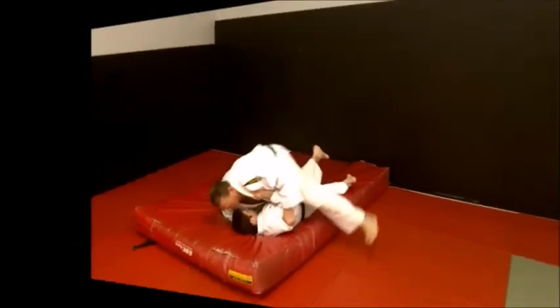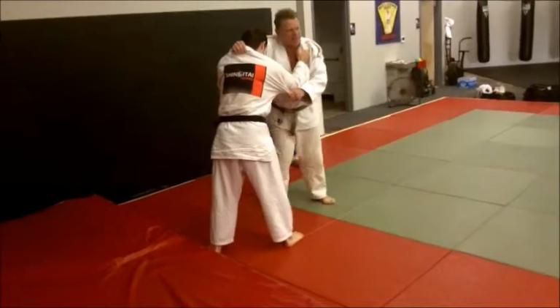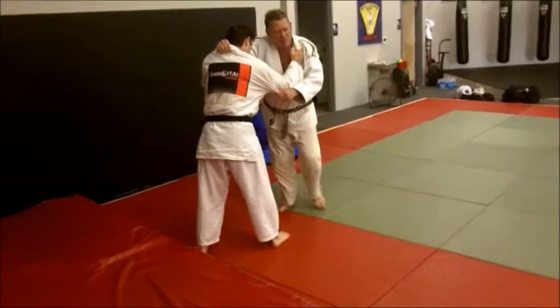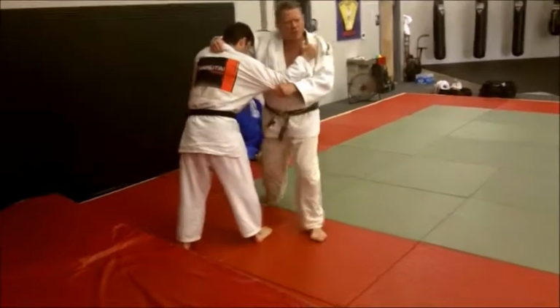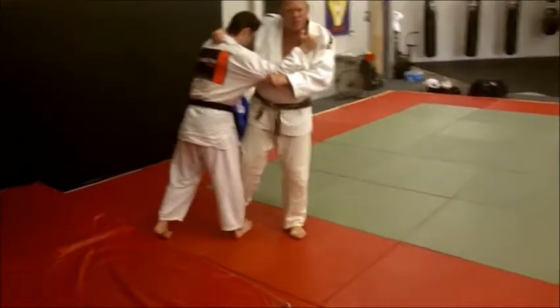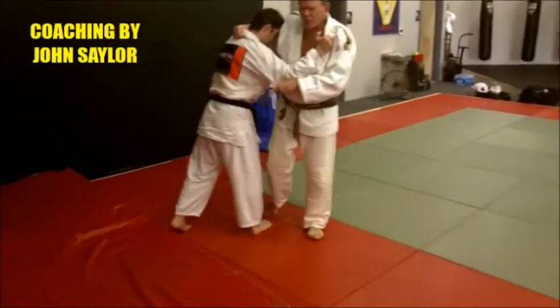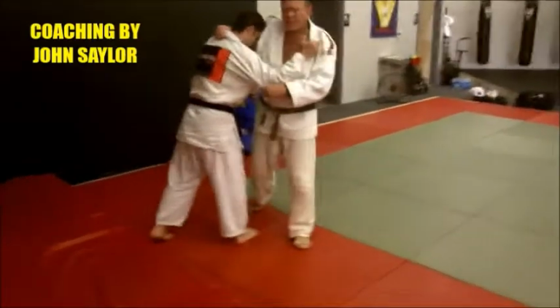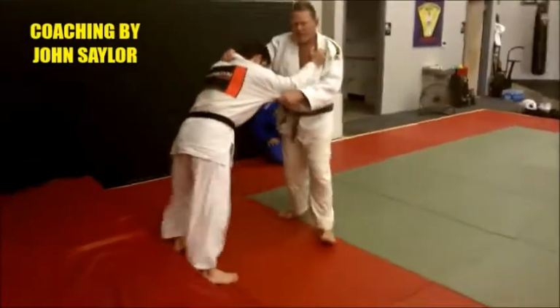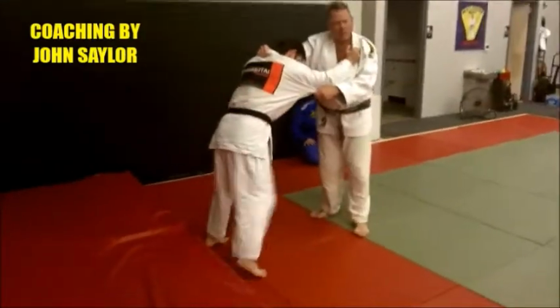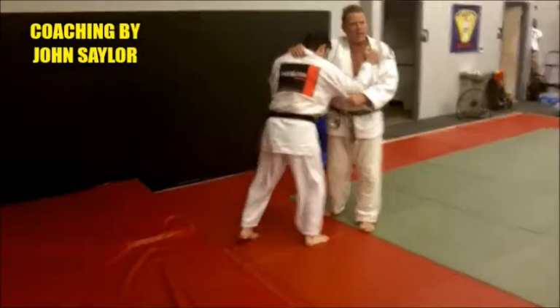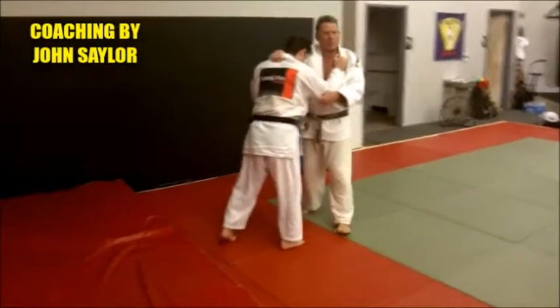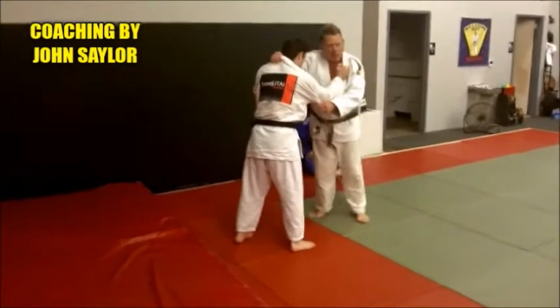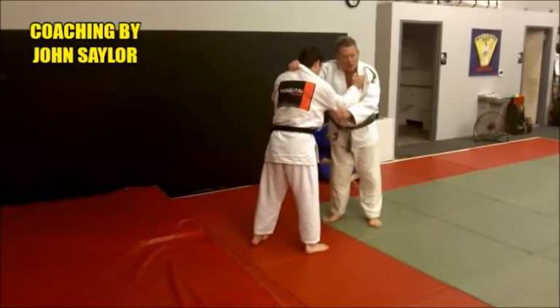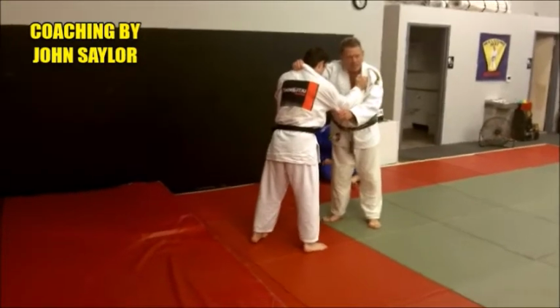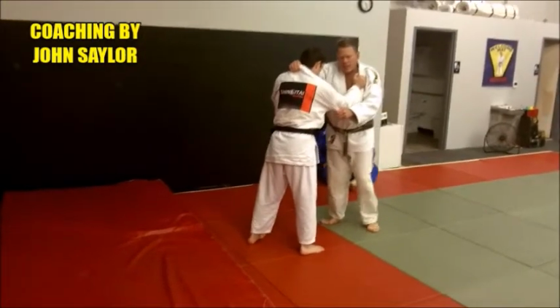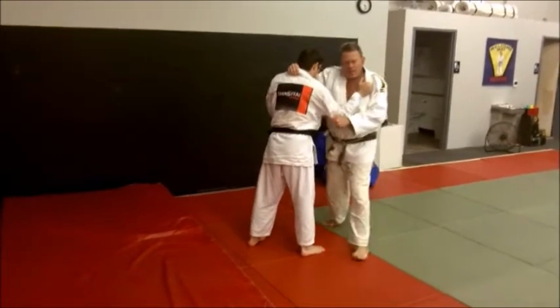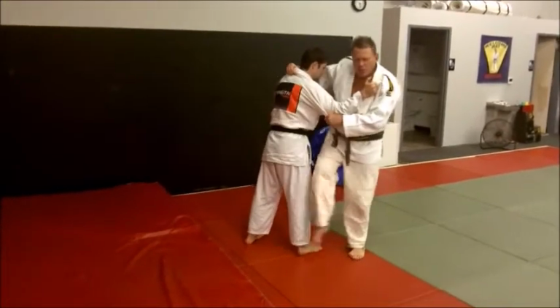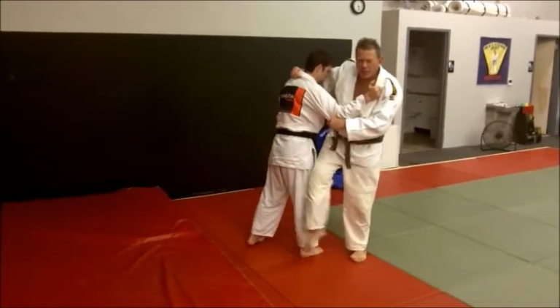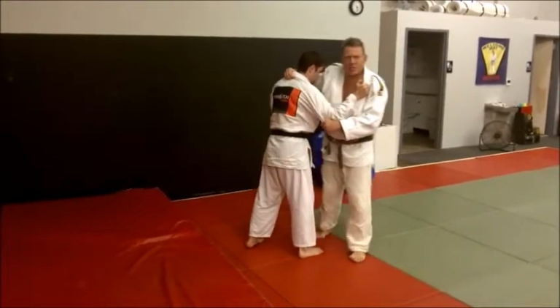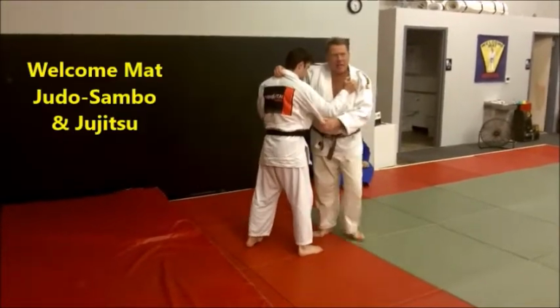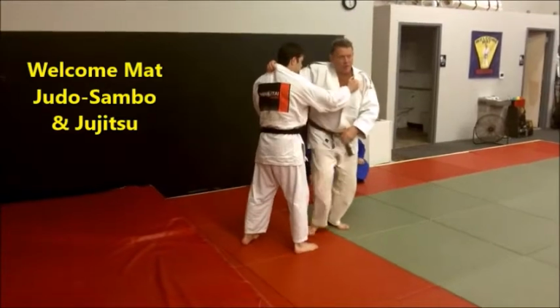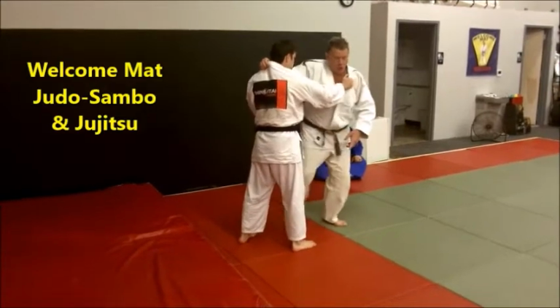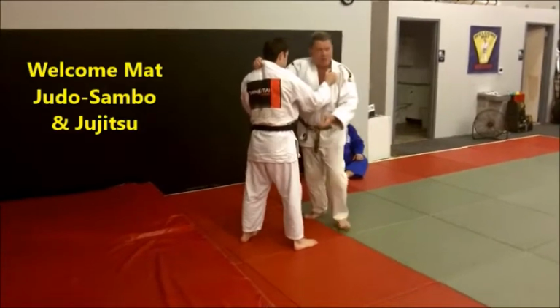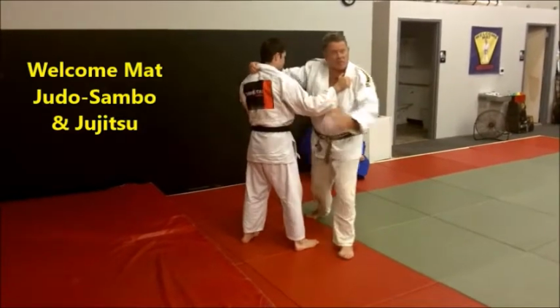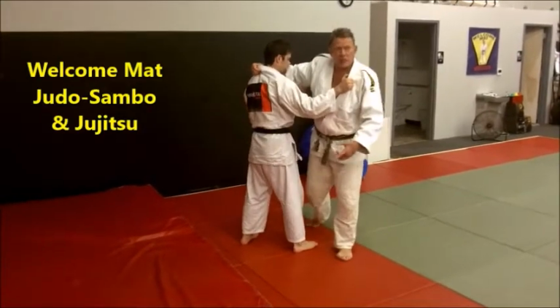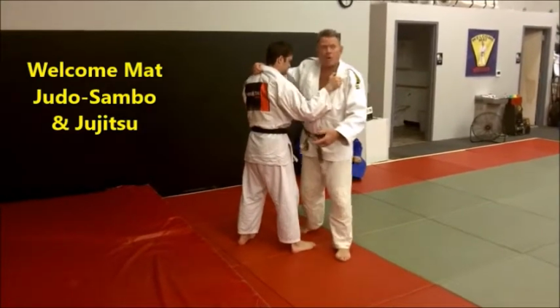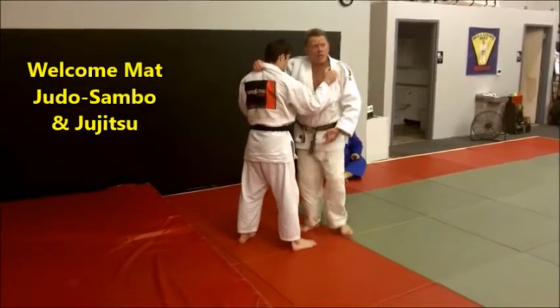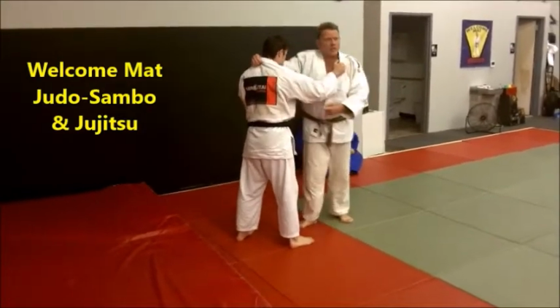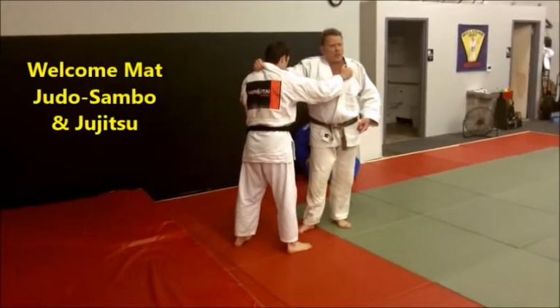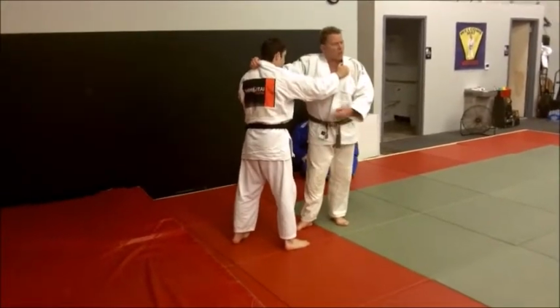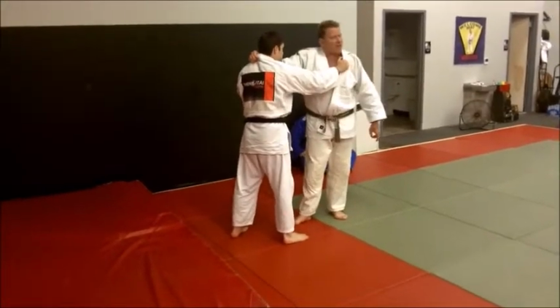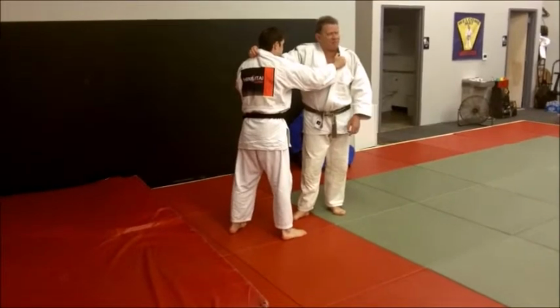If I step forward to do Osoto, he just steps back. I rarely see this working unless it's after maybe Oji or something and then lunging forward. Usually if you just lunge forward, they bring that foot back.